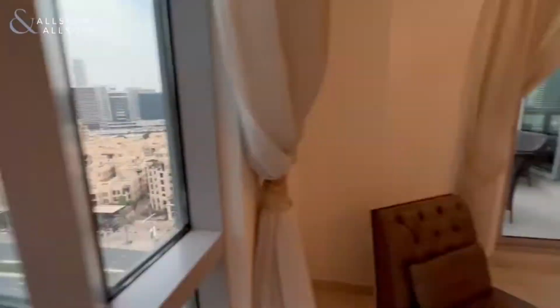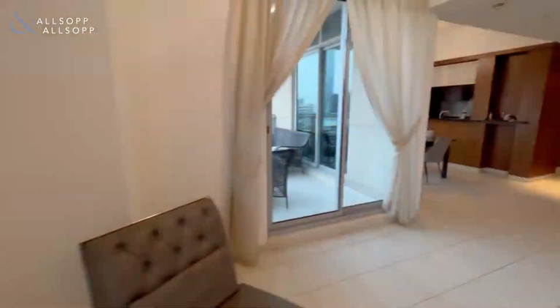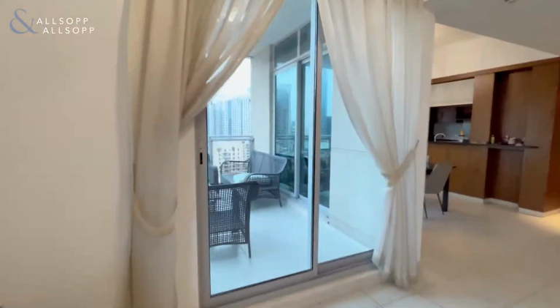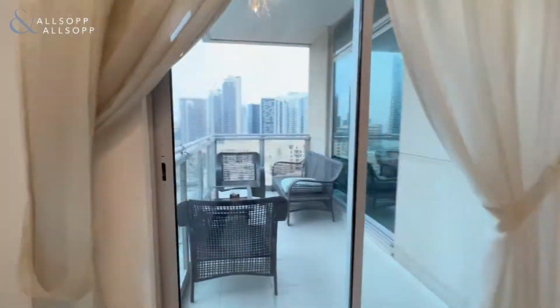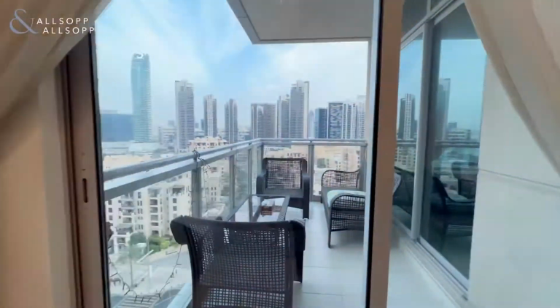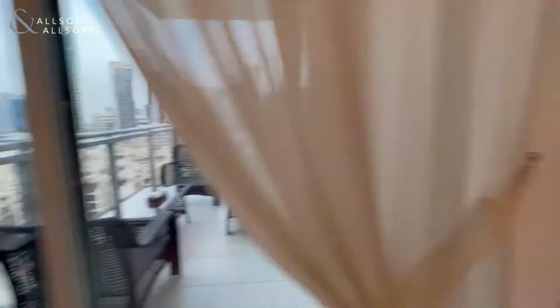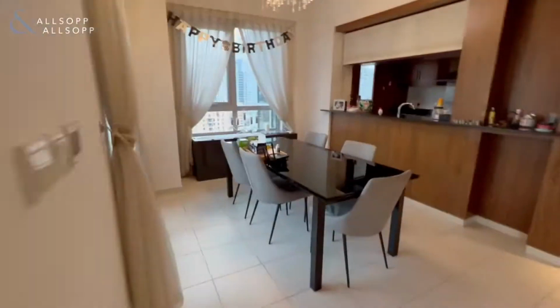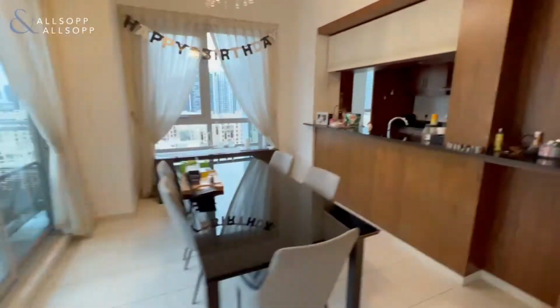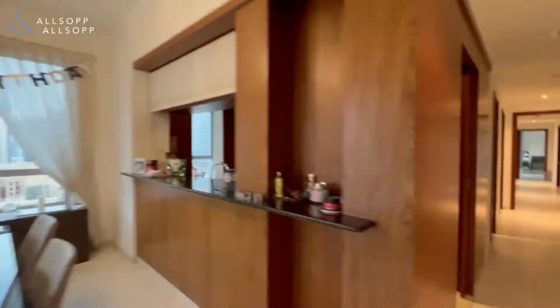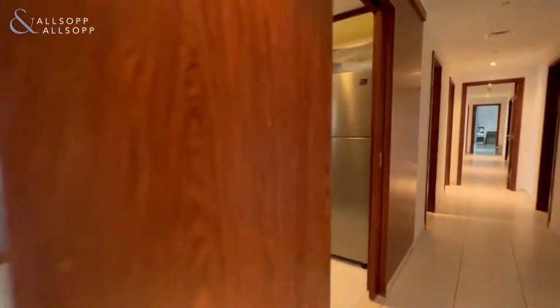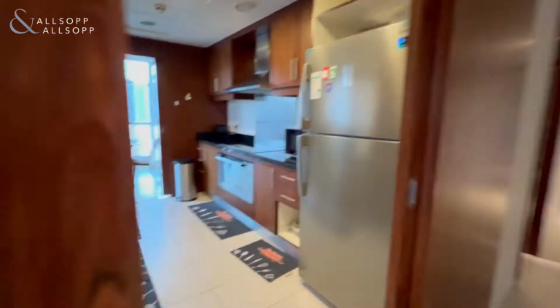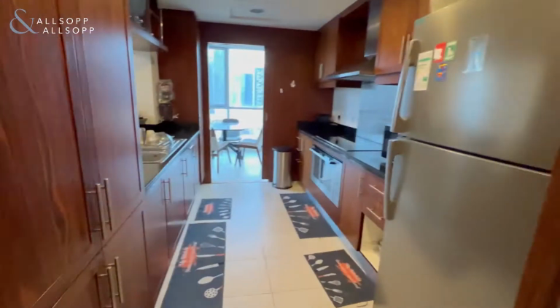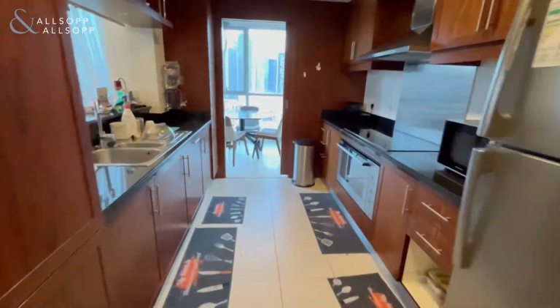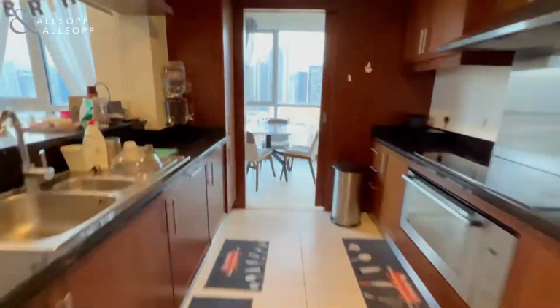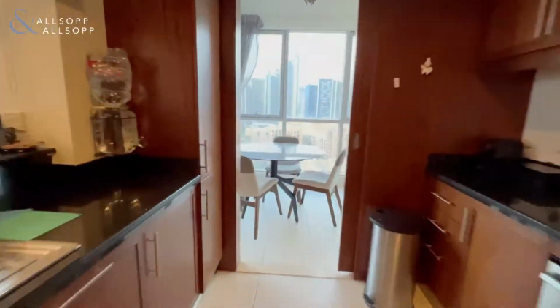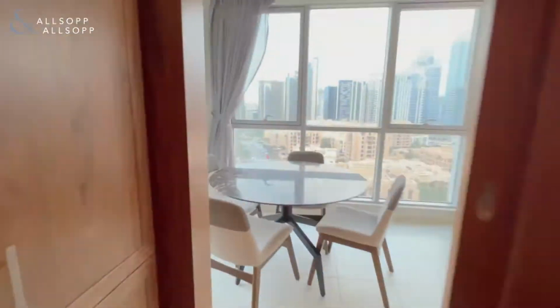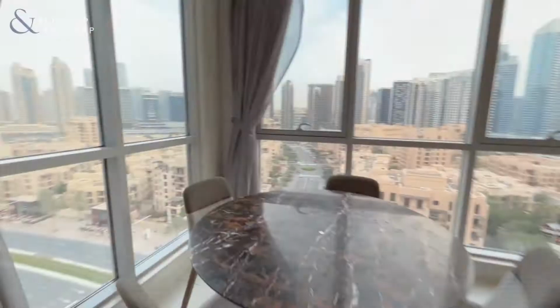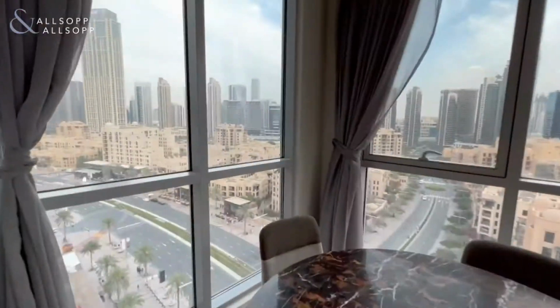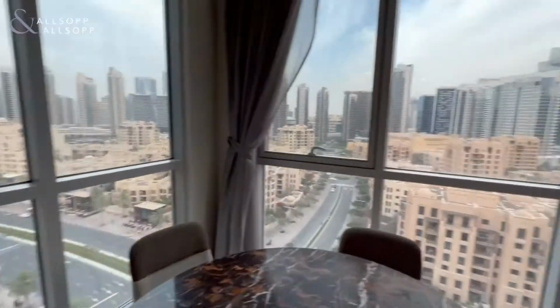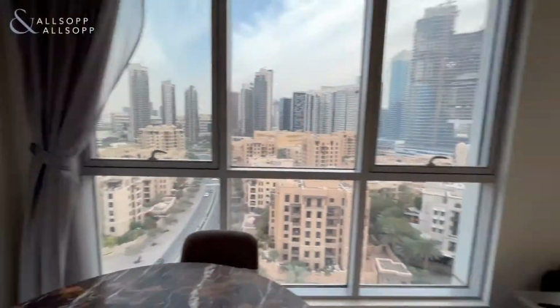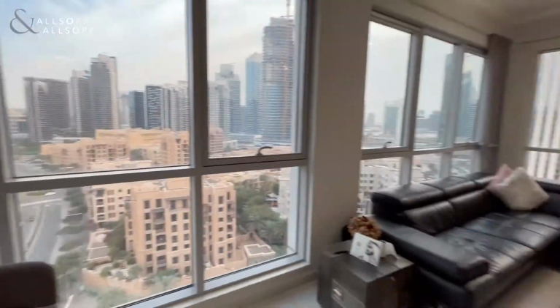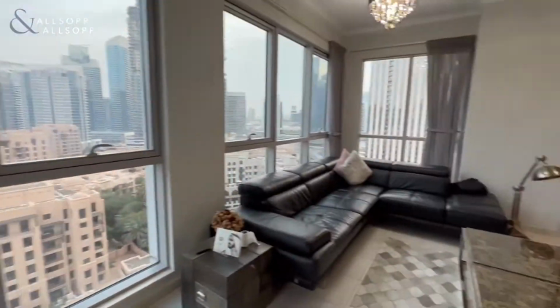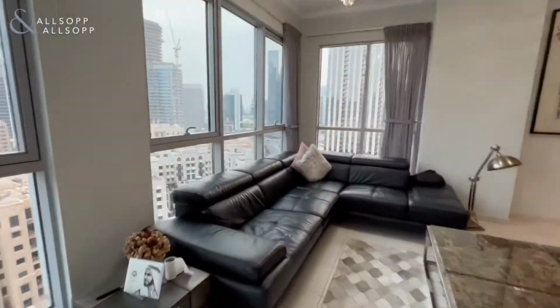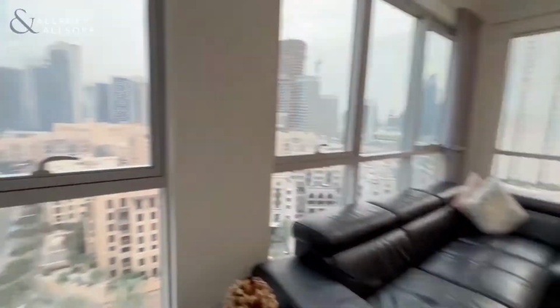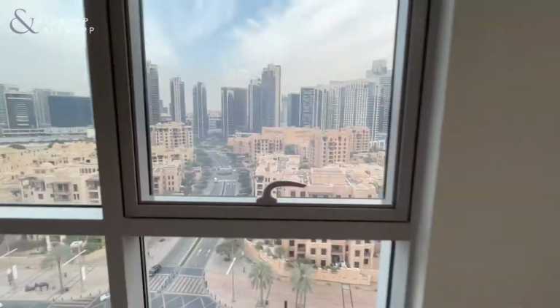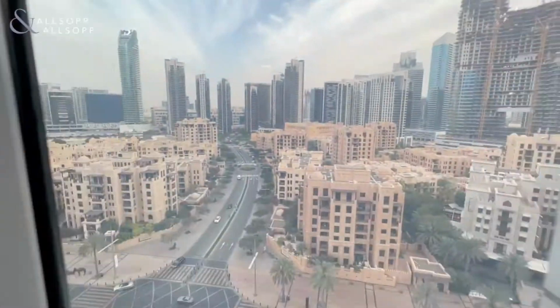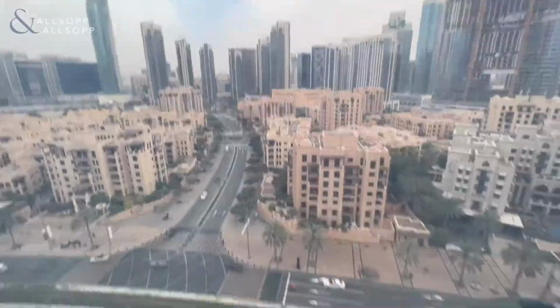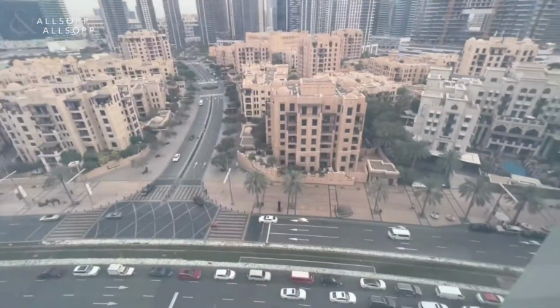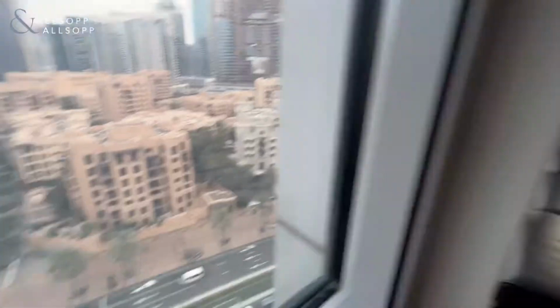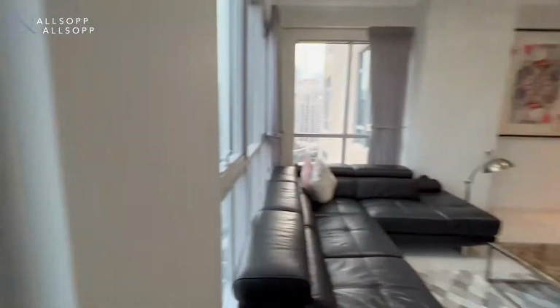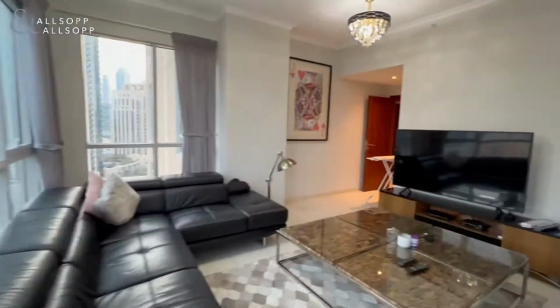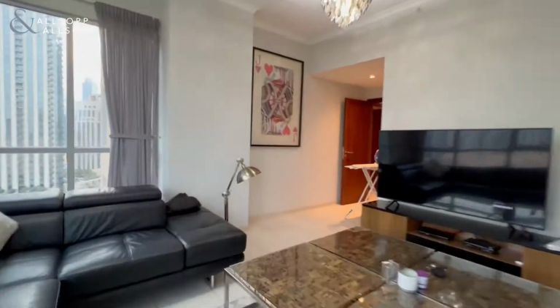So here I am at the entrance. On my left we have the living room and the dining area. This is the kitchen — it comes fully equipped. As you can see, it has views overlooking the boulevard and old town.